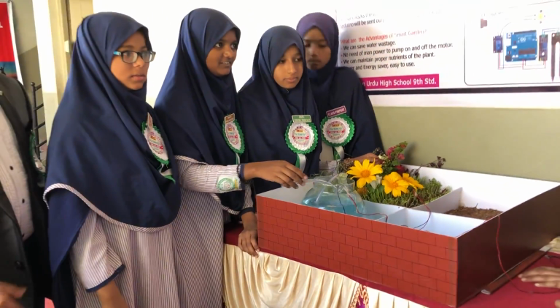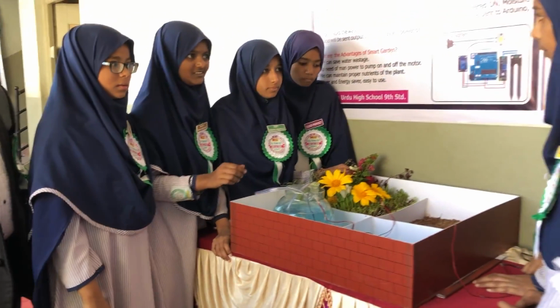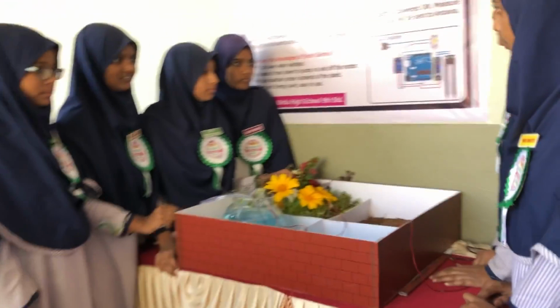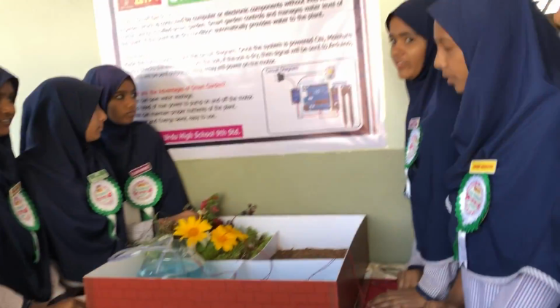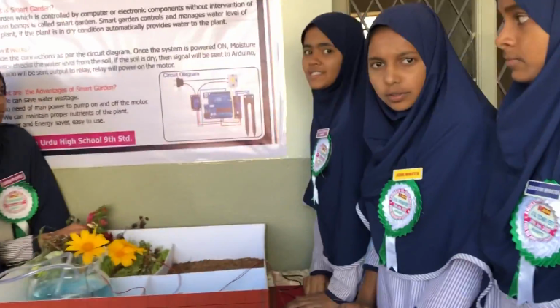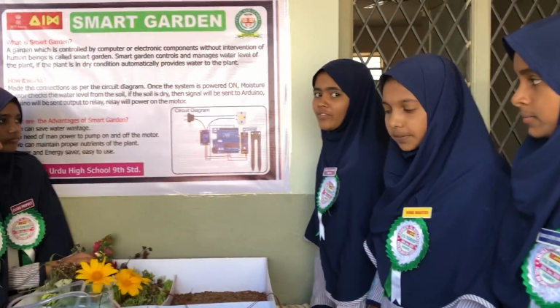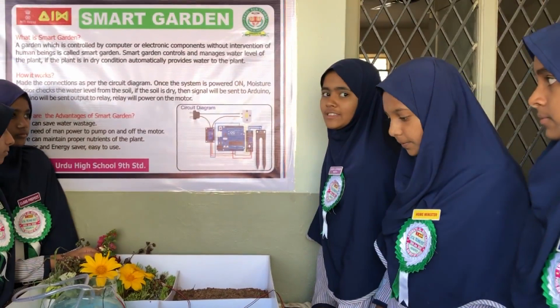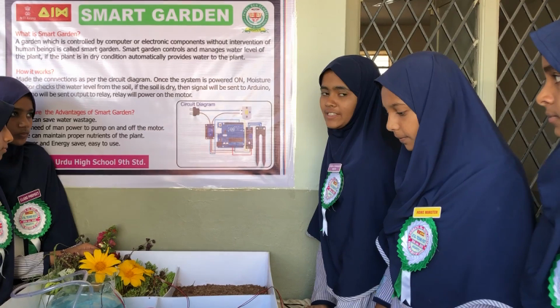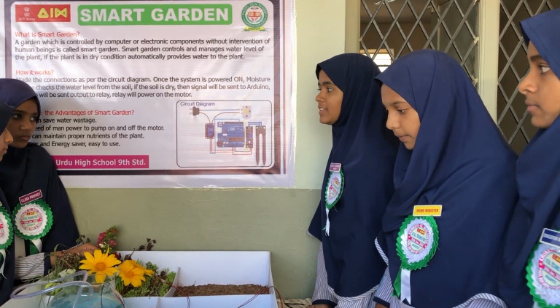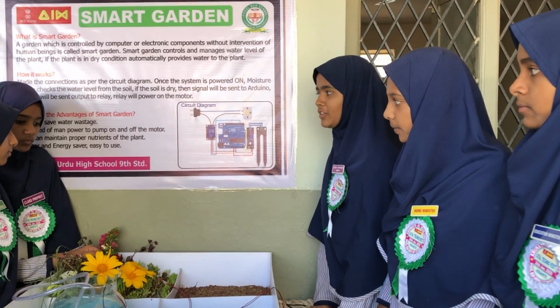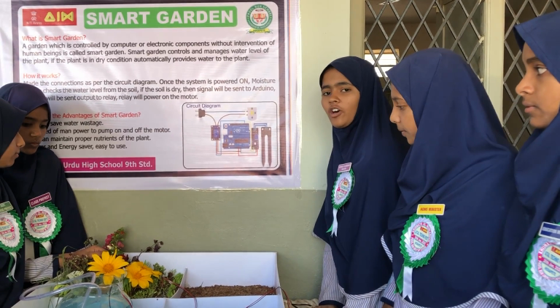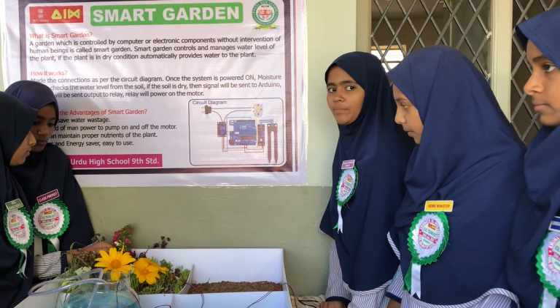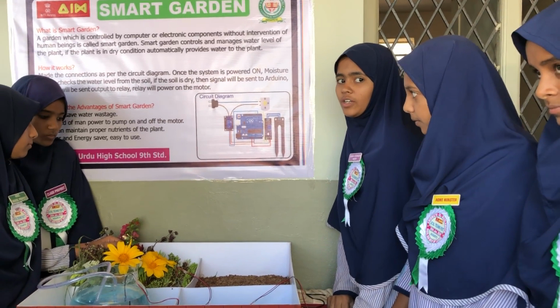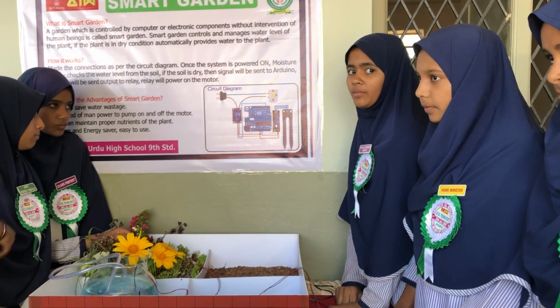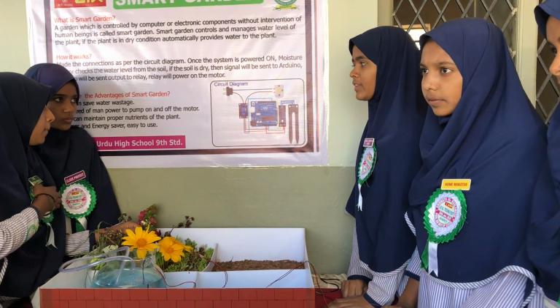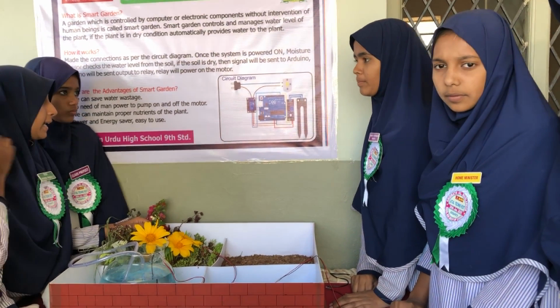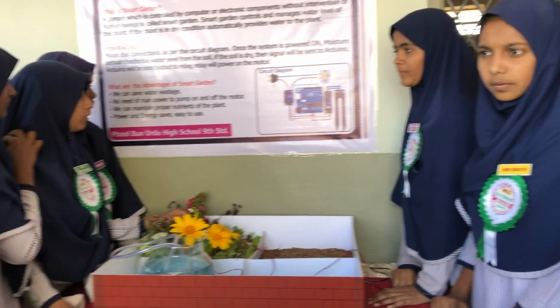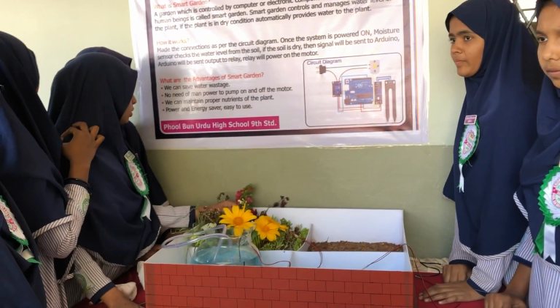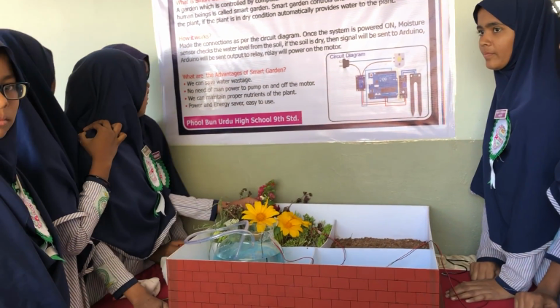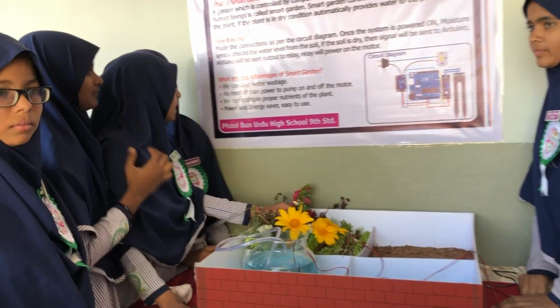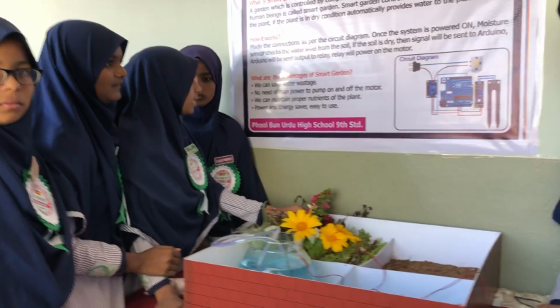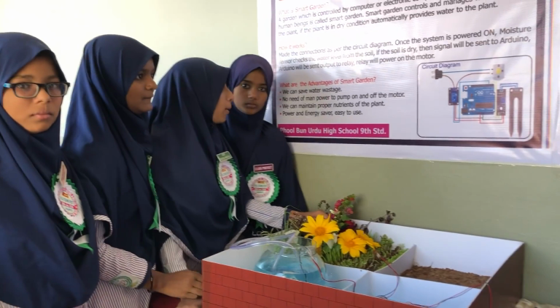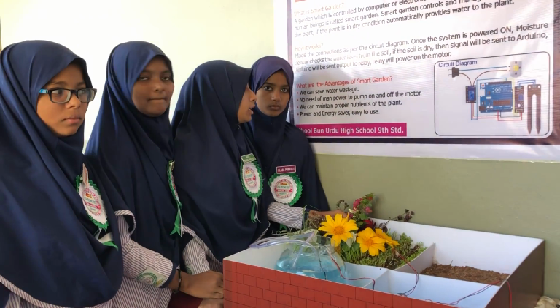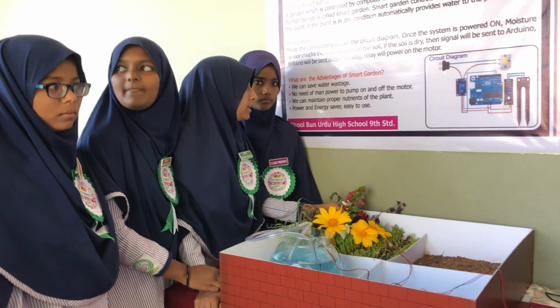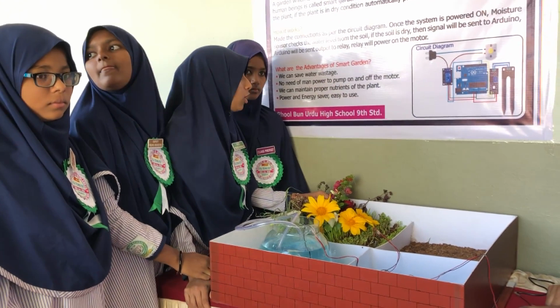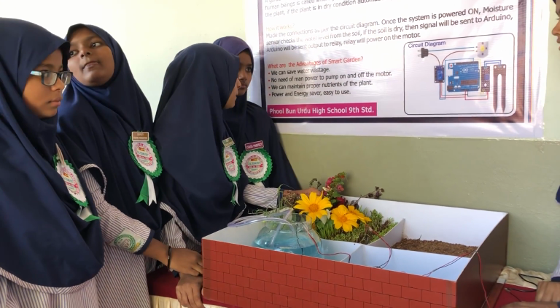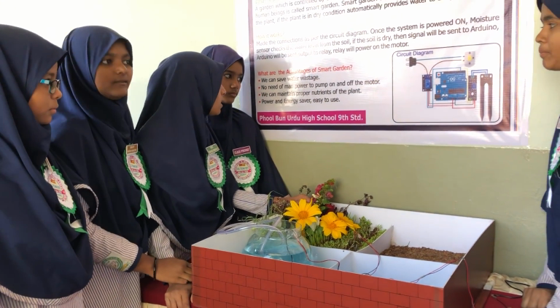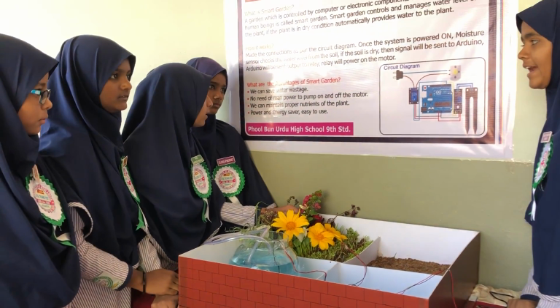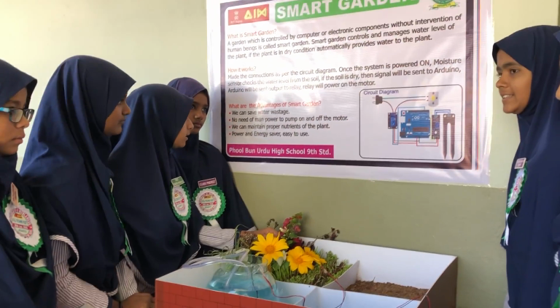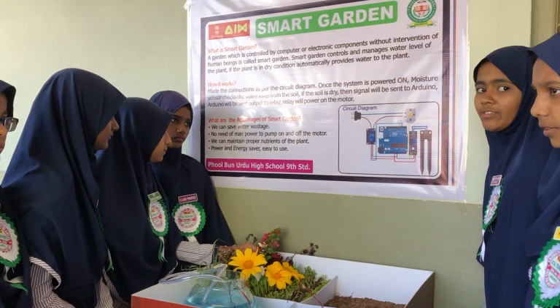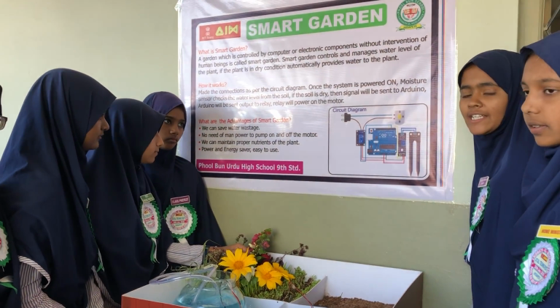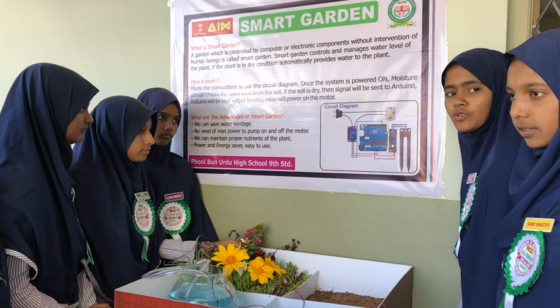Advantages of smart garden: we can save water wastage, no need for manpower to turn the pump on and off, we can maintain proper nutrients of the plant, and it is a power and energy saver — easy to use.